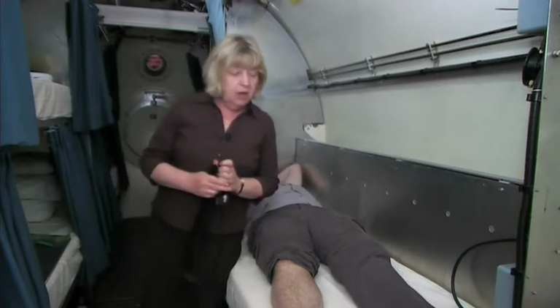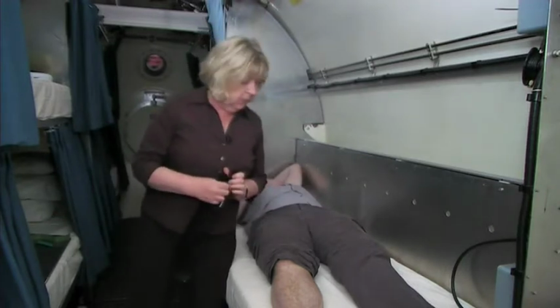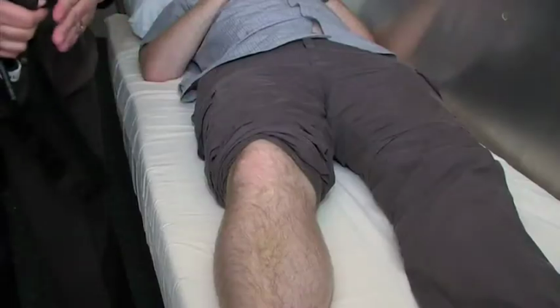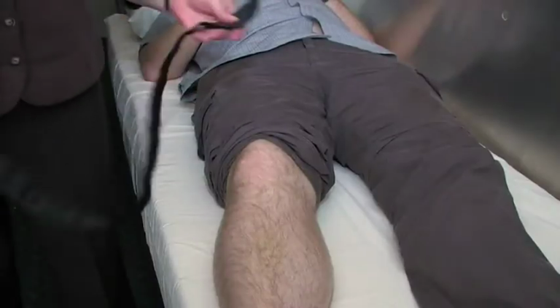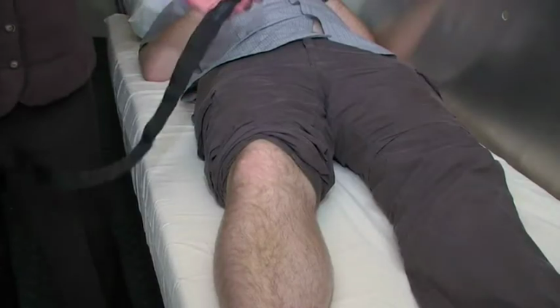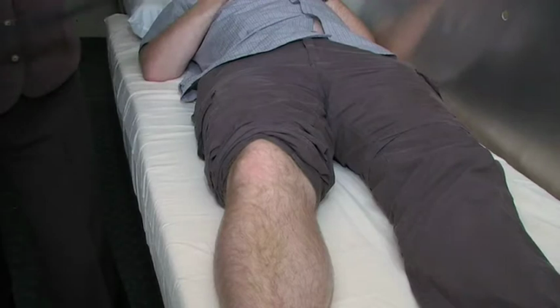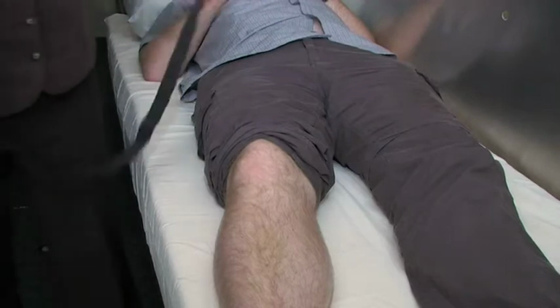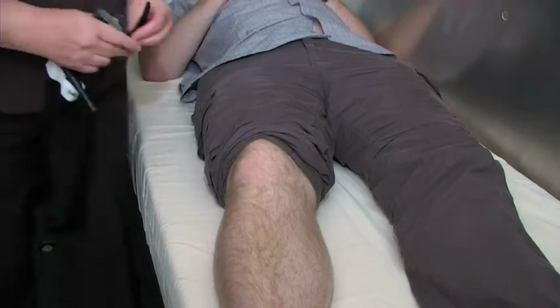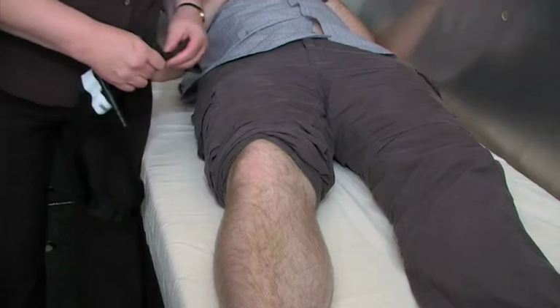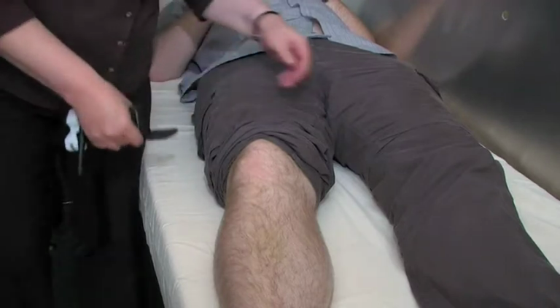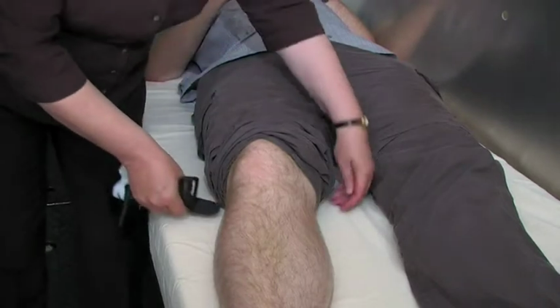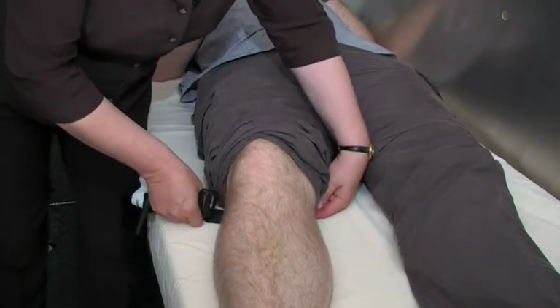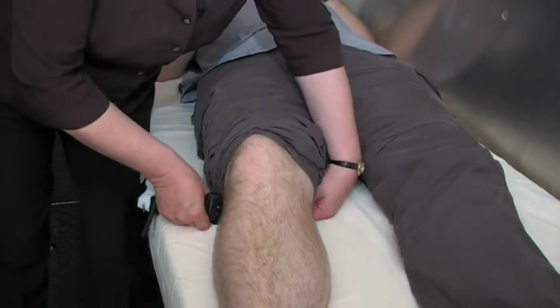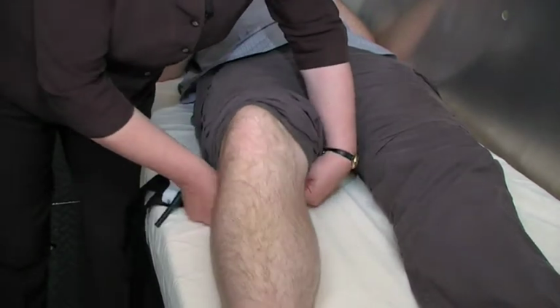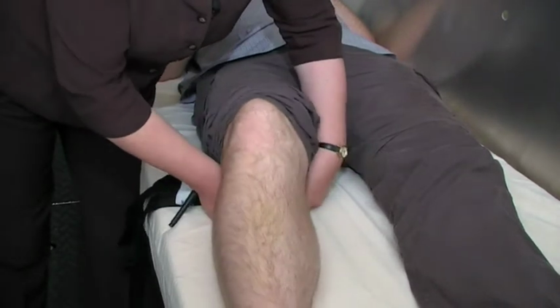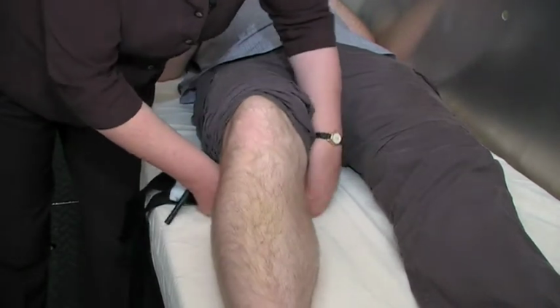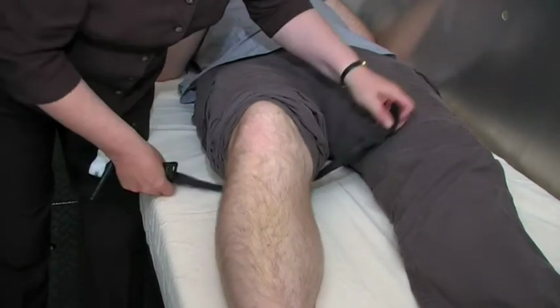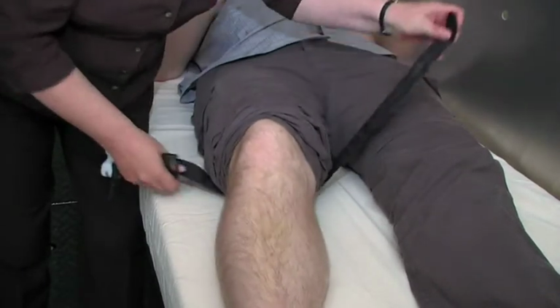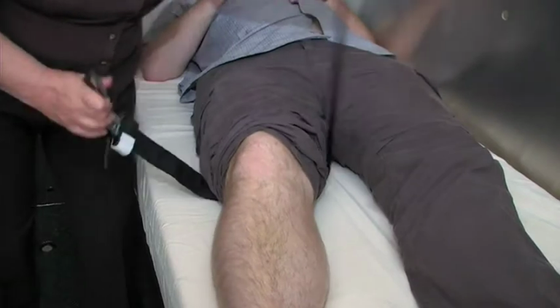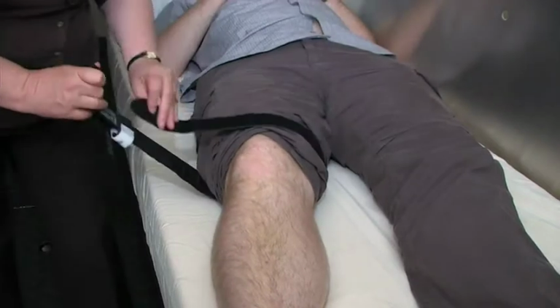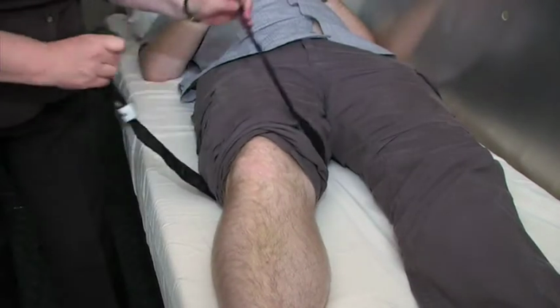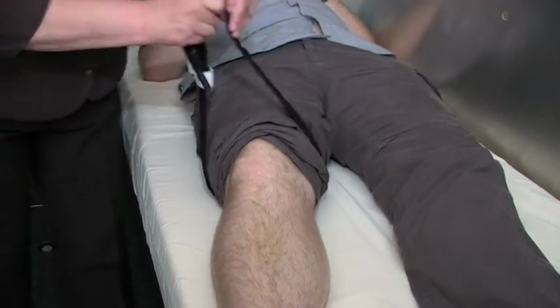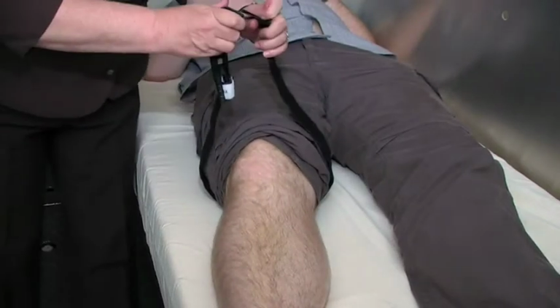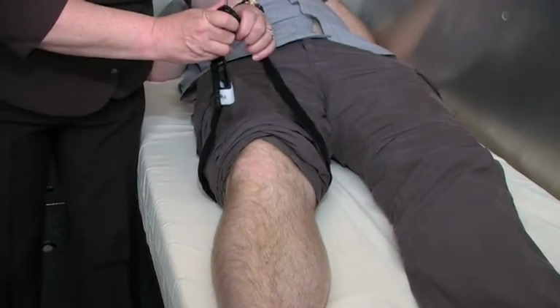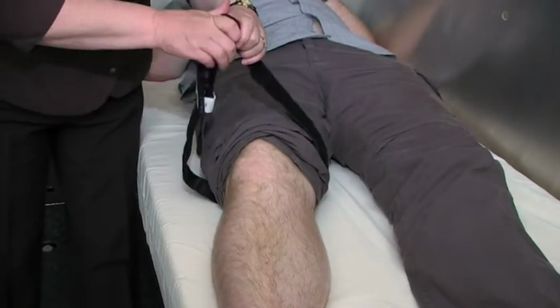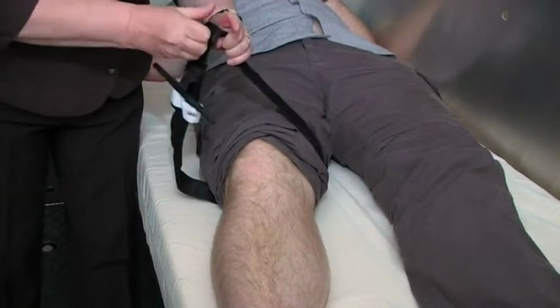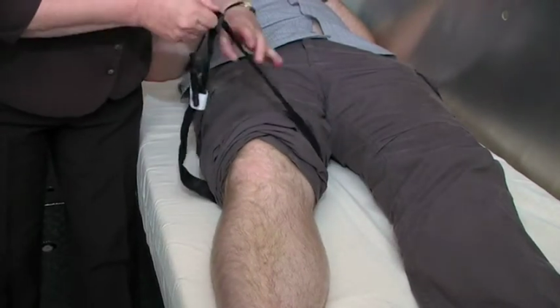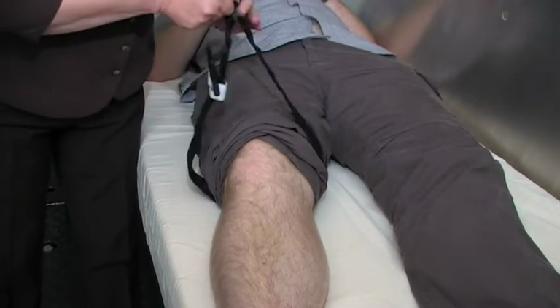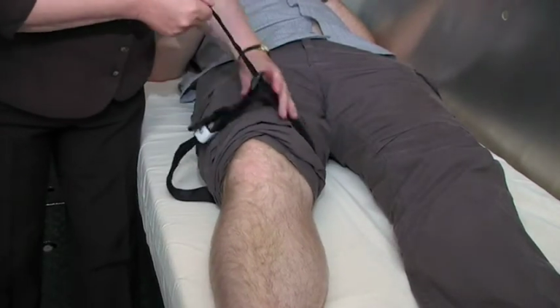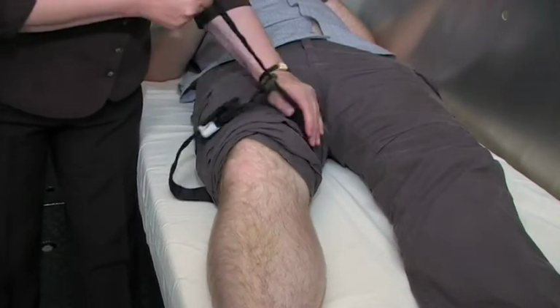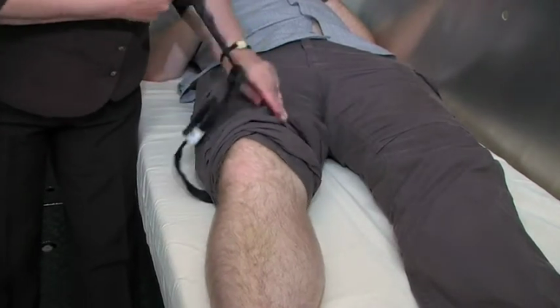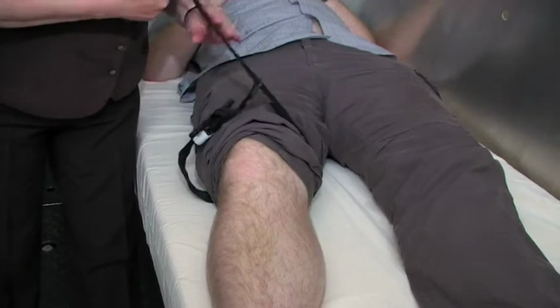We apply this as close to the site of bleeding as possible. Remember, everything below the tourniquet will be lost, because we are going to cut the blood supply off completely.